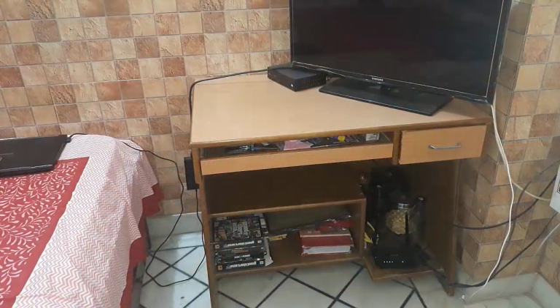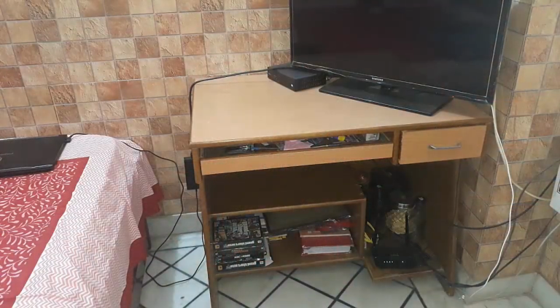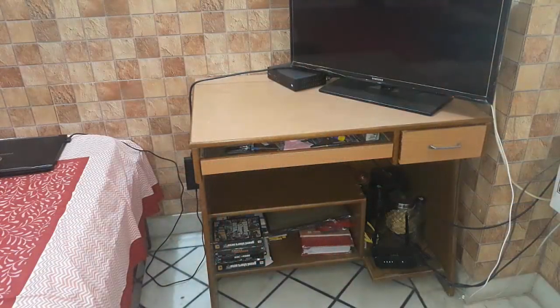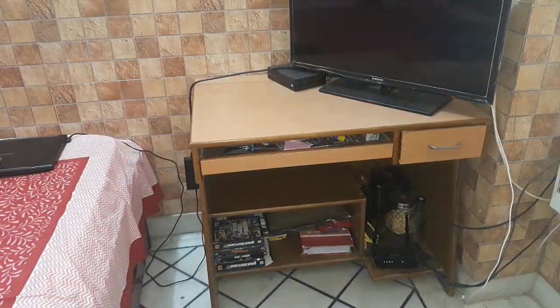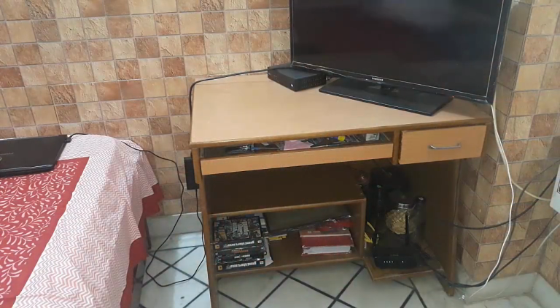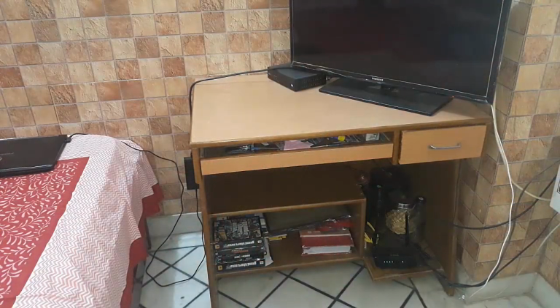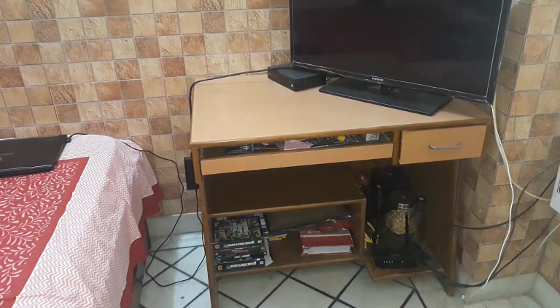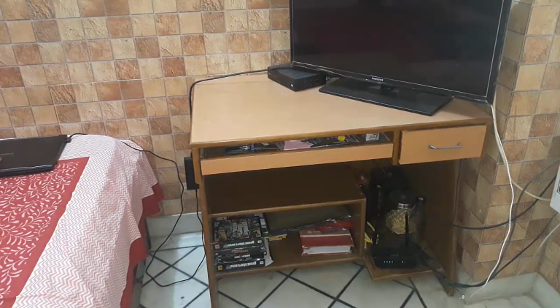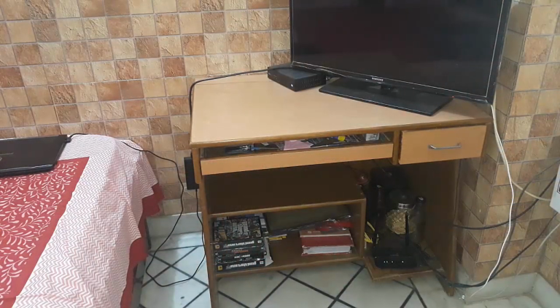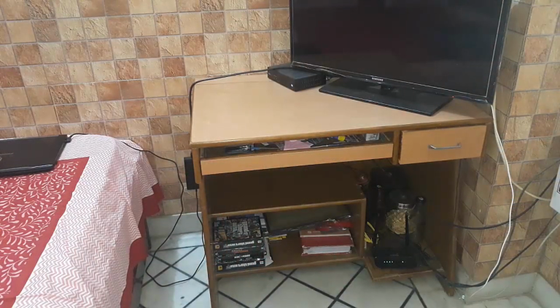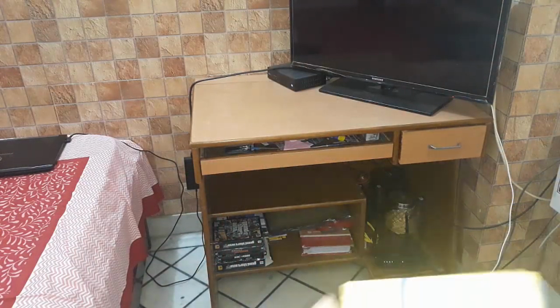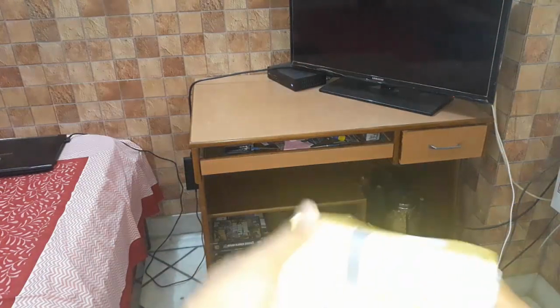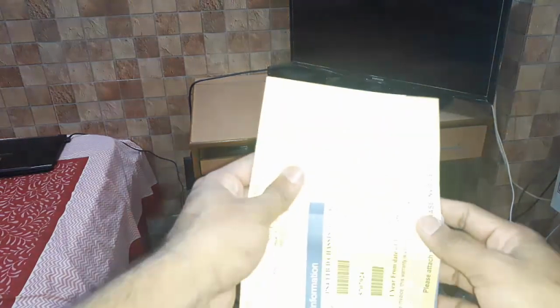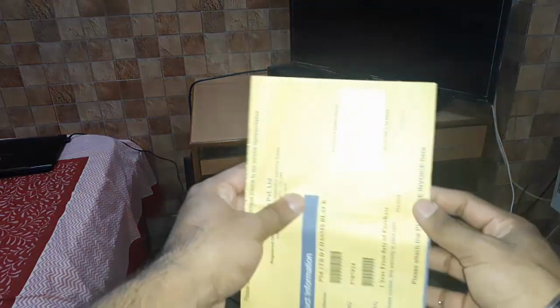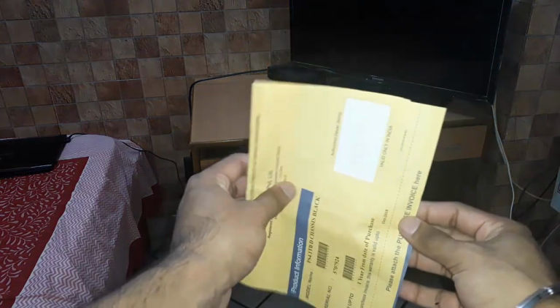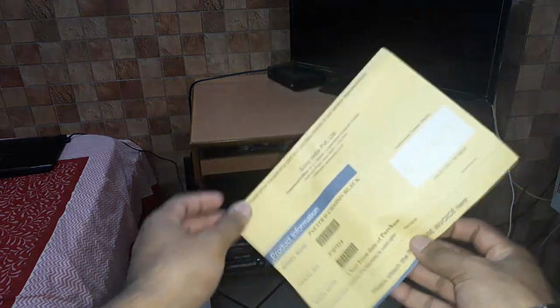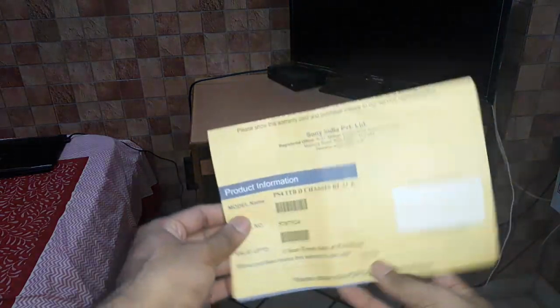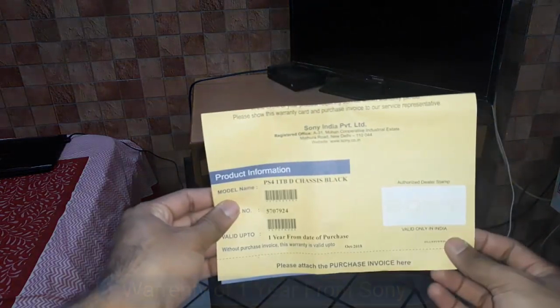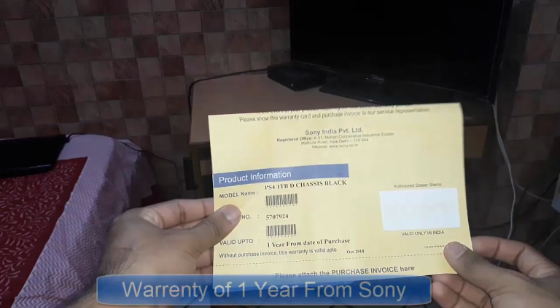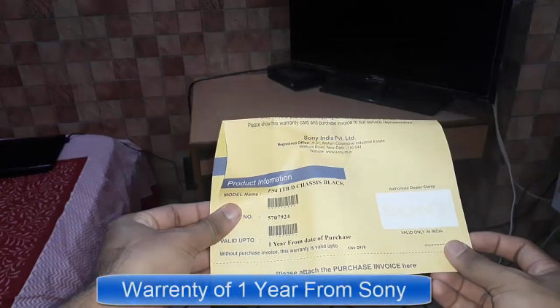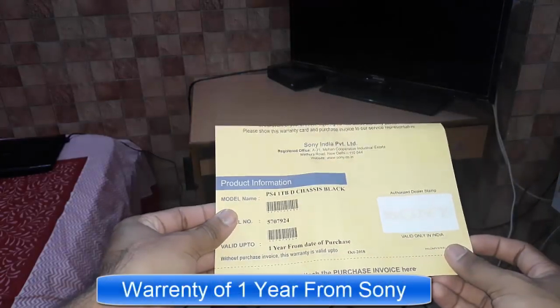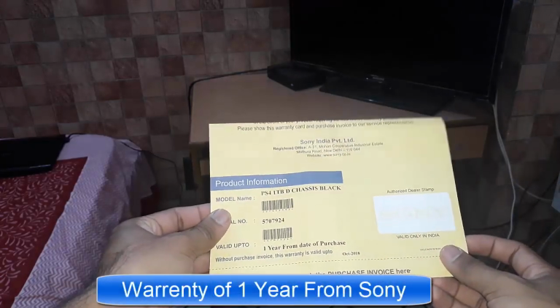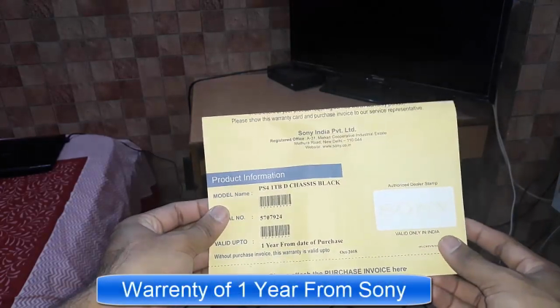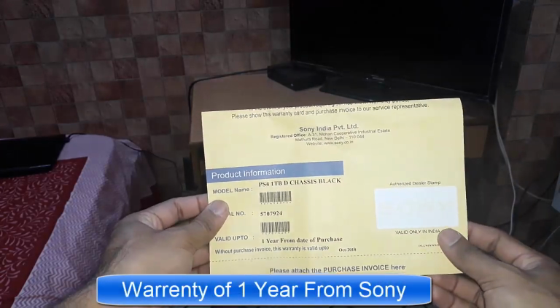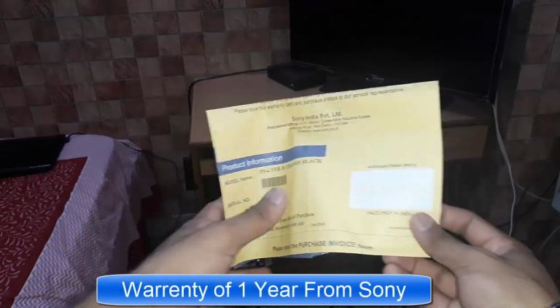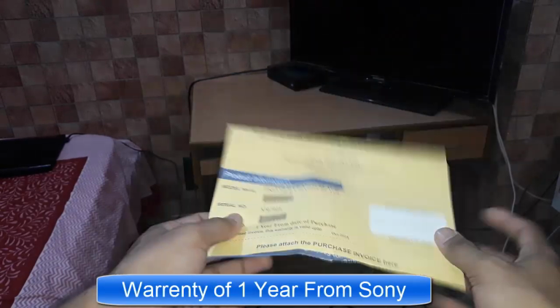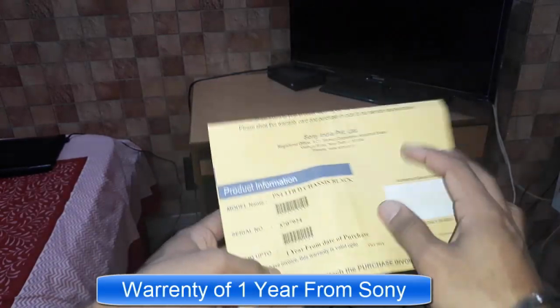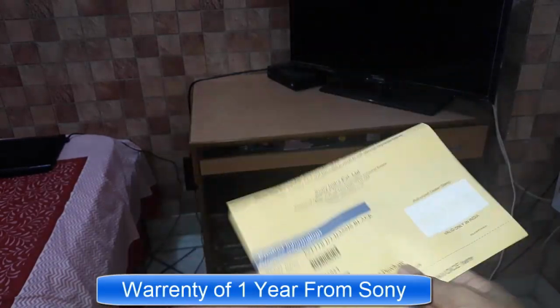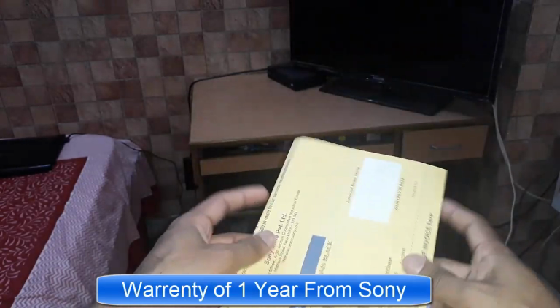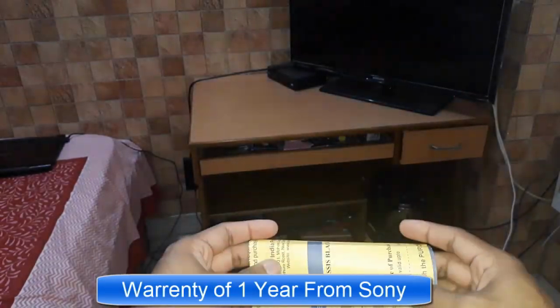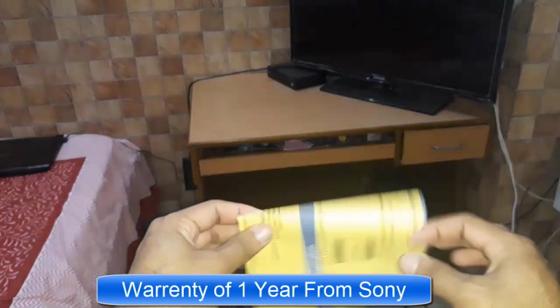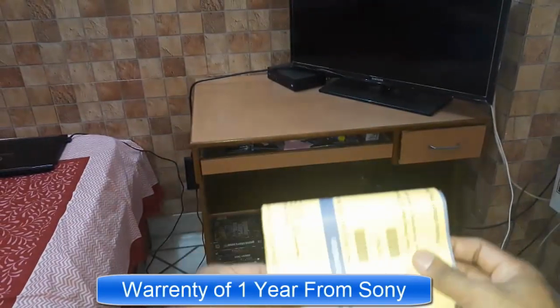Alright guys, let's start the setup. I also forgot to show there is a warranty card in the box — the PS4 has a one year warranty from the date of purchase from Sony.